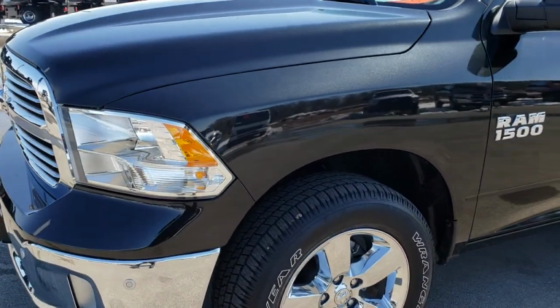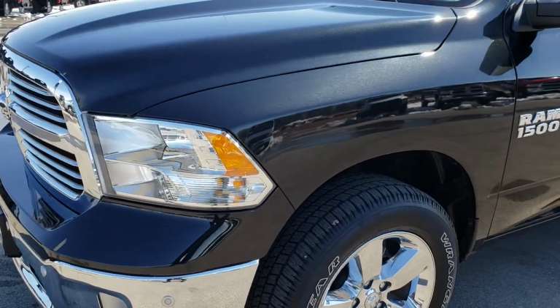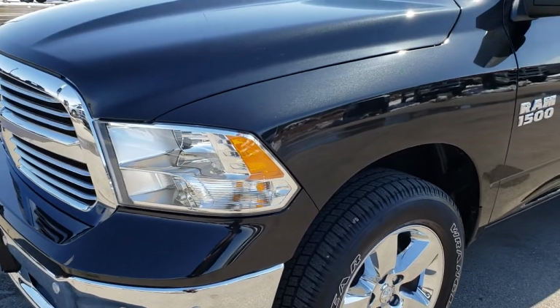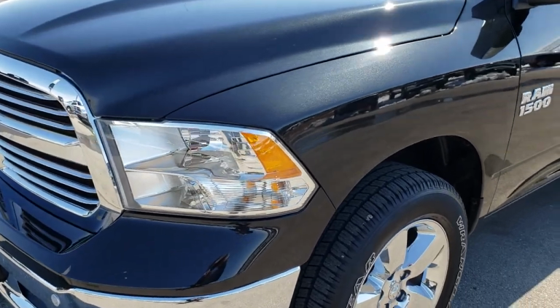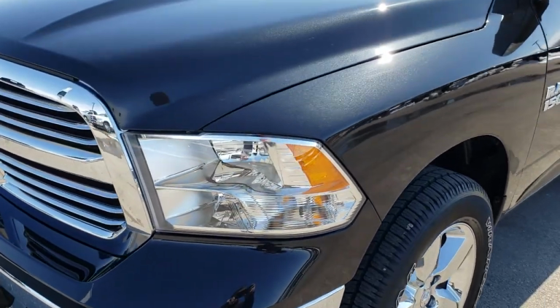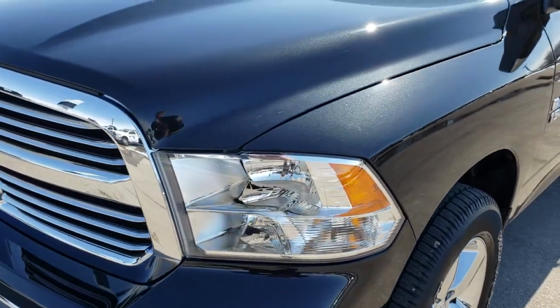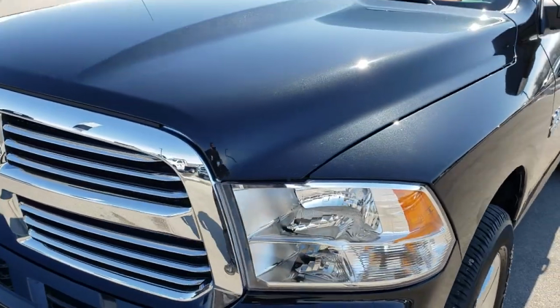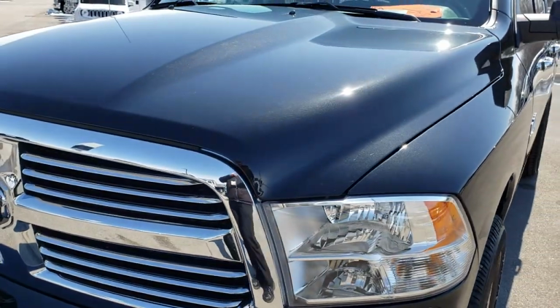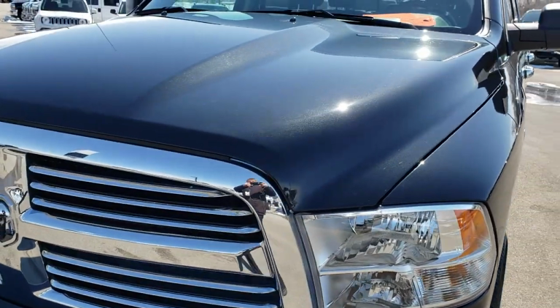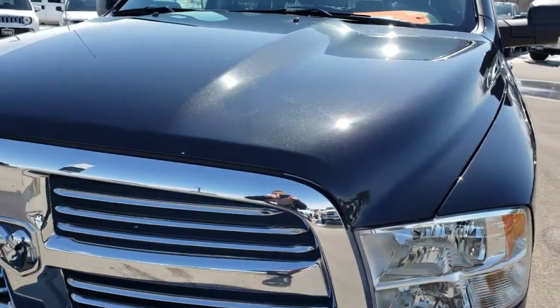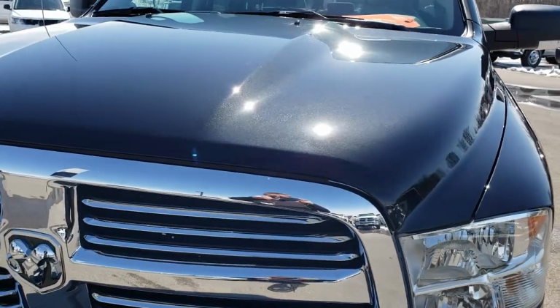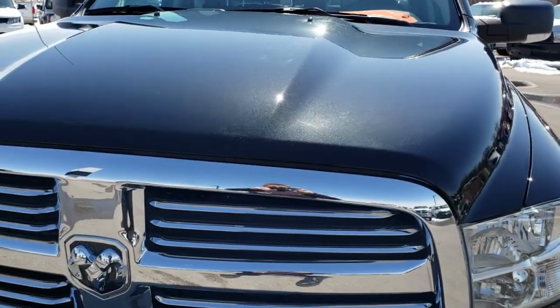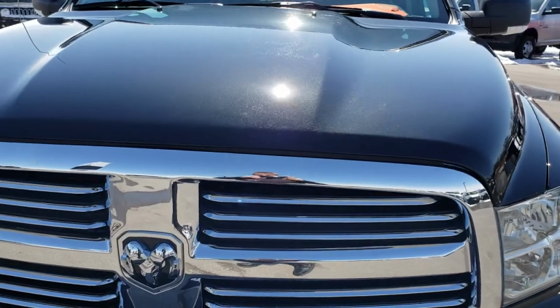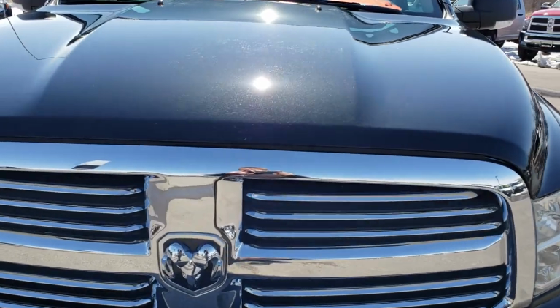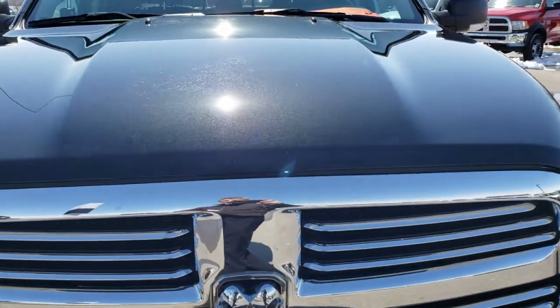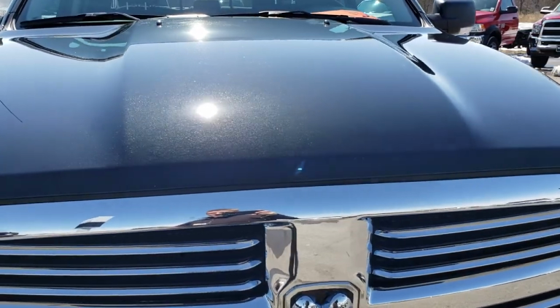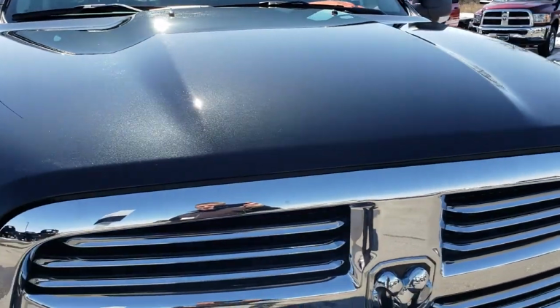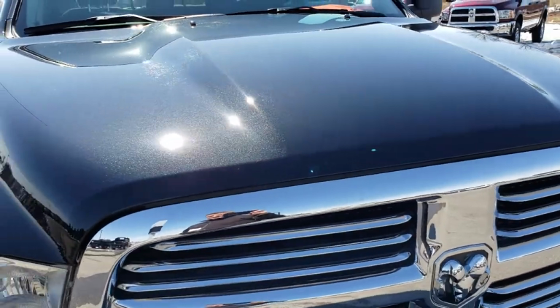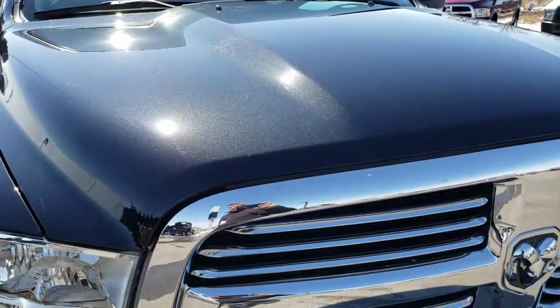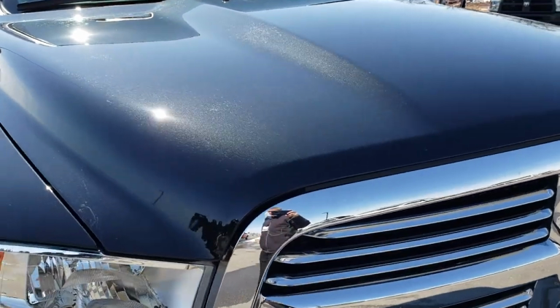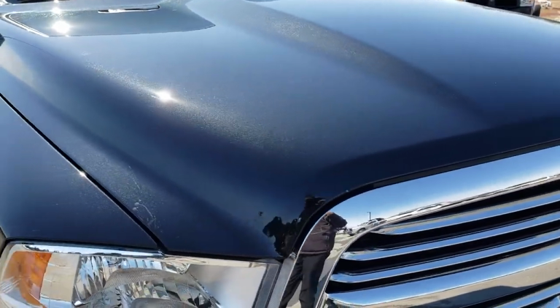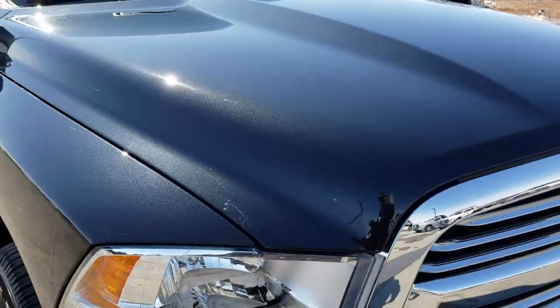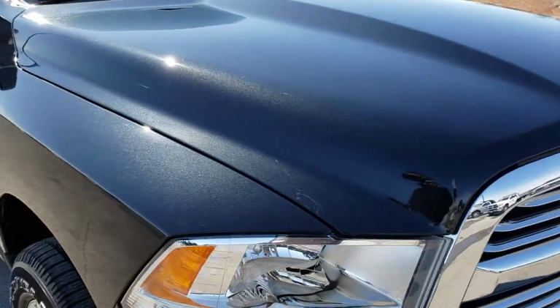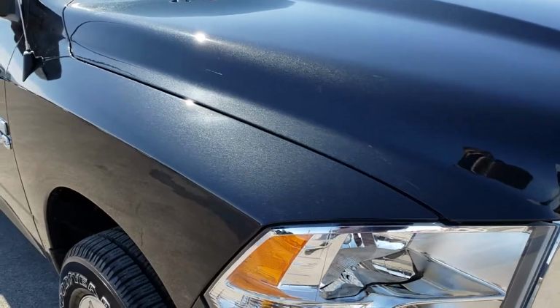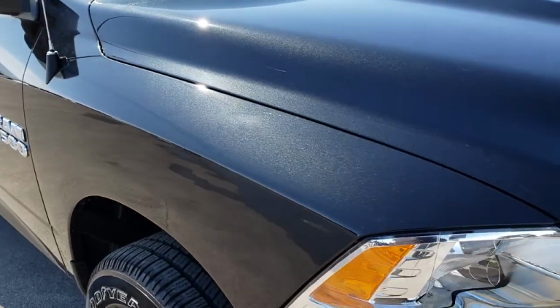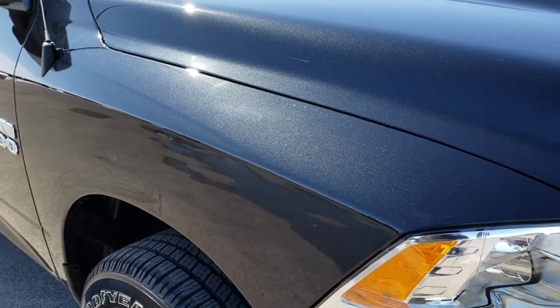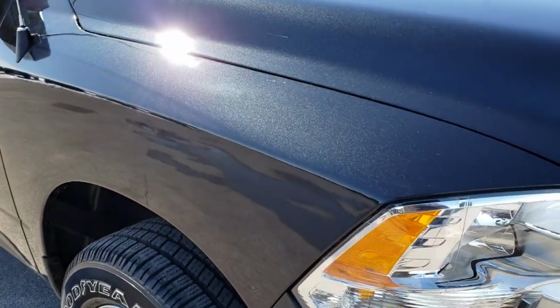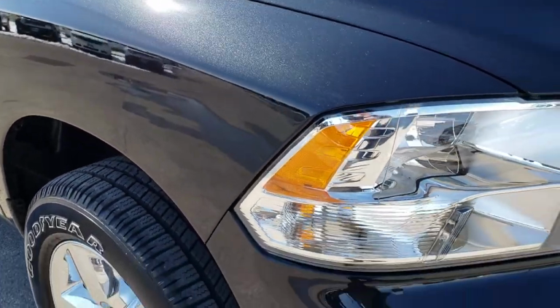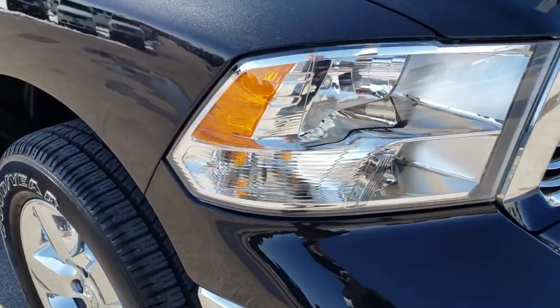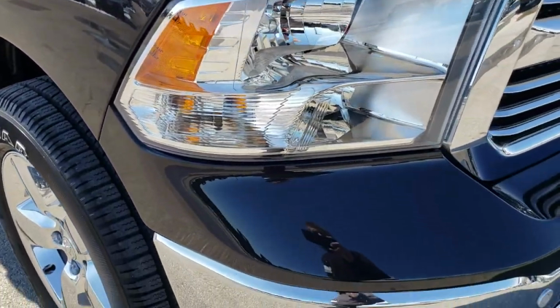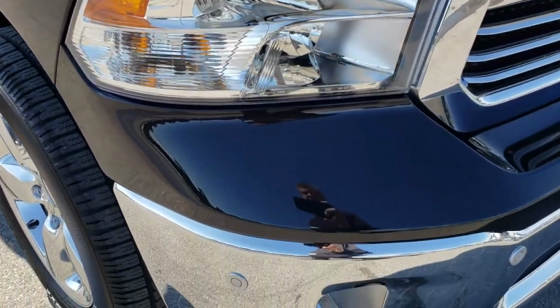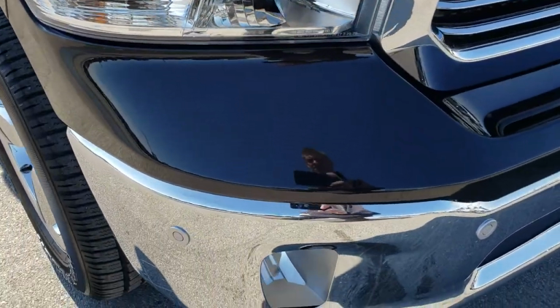Today we are checking out this super clean, like-new 2018 Ram 1500 Crew Cab 5-foot 7-inch short box. This truck has the 3.6 liter Pentastar V6 motor.